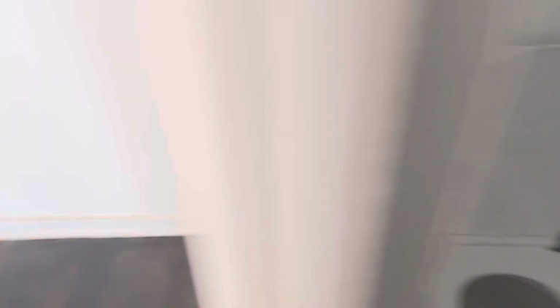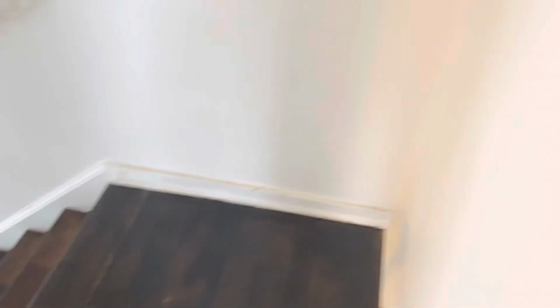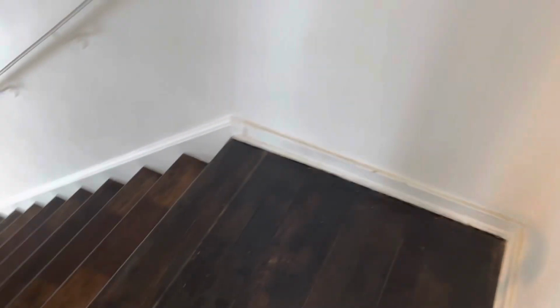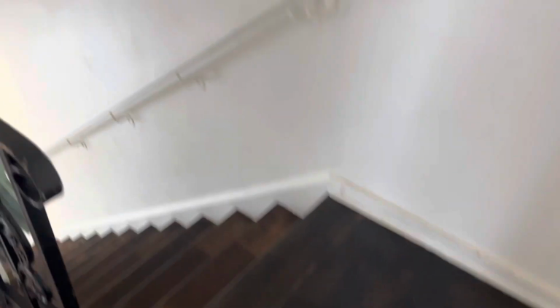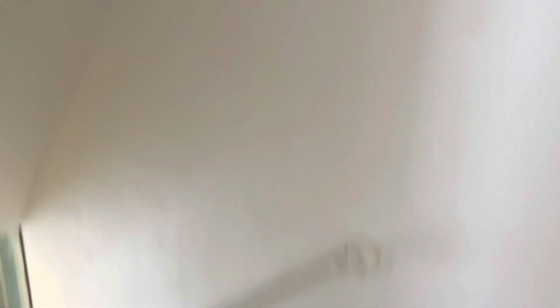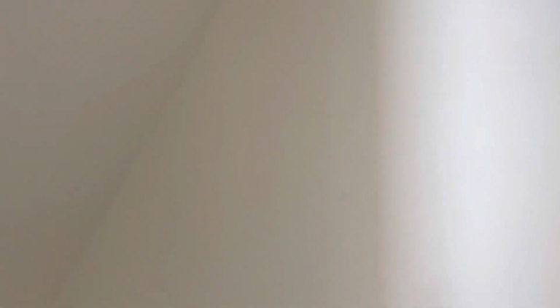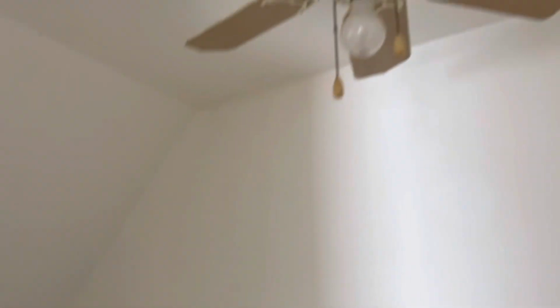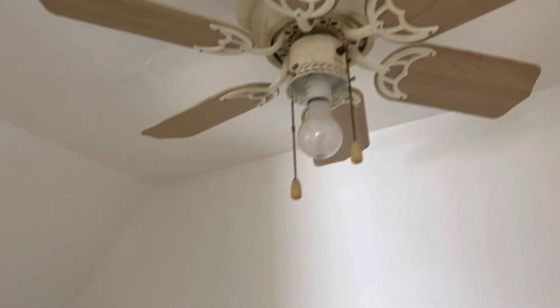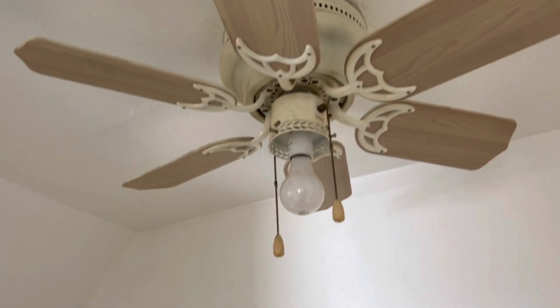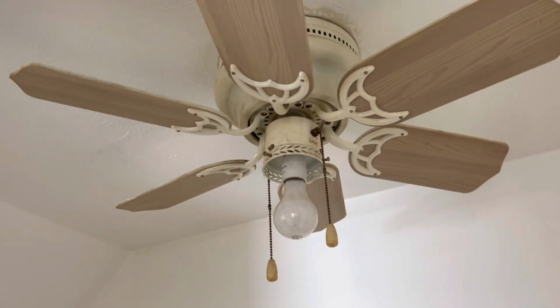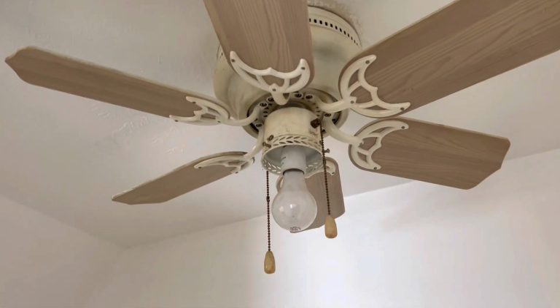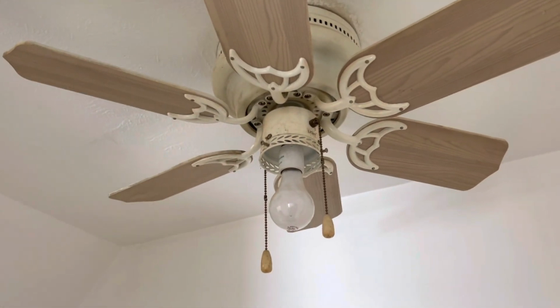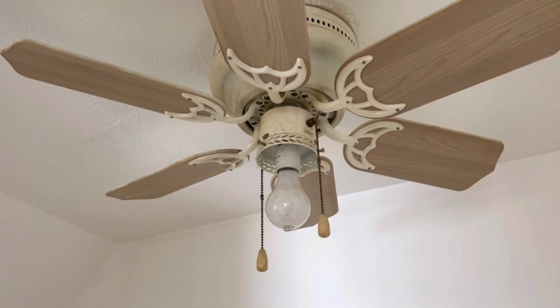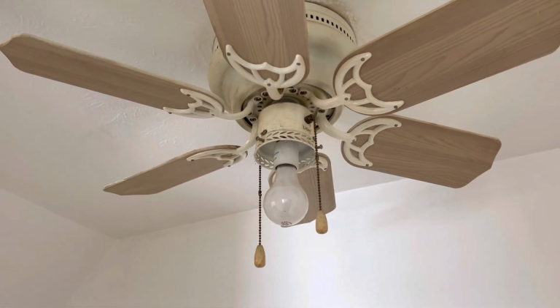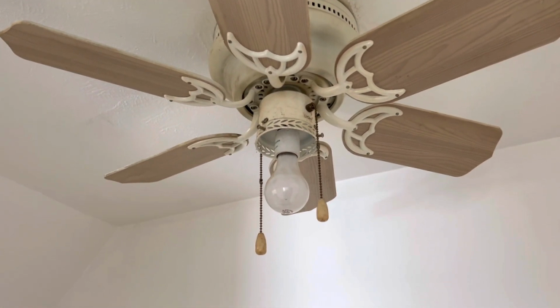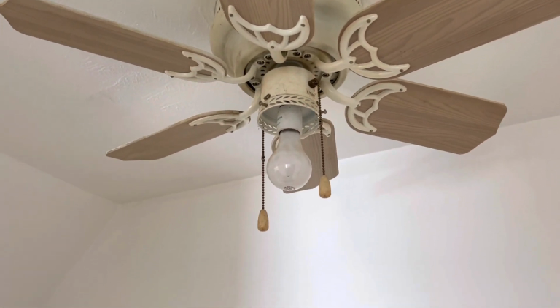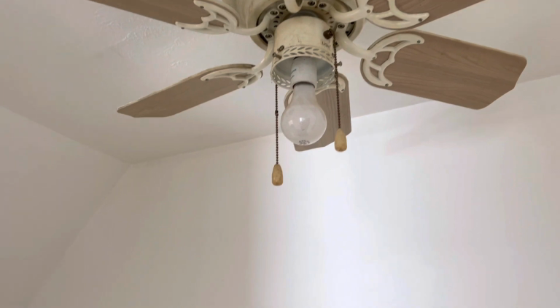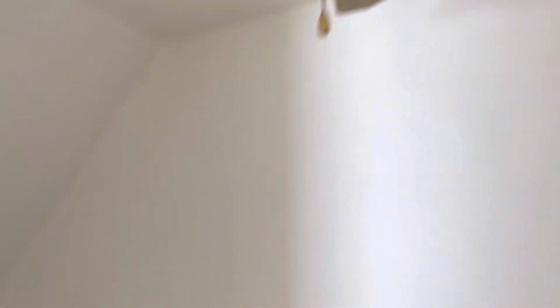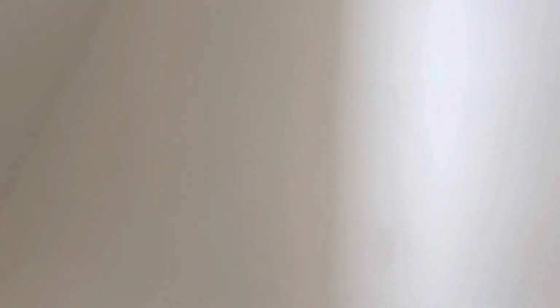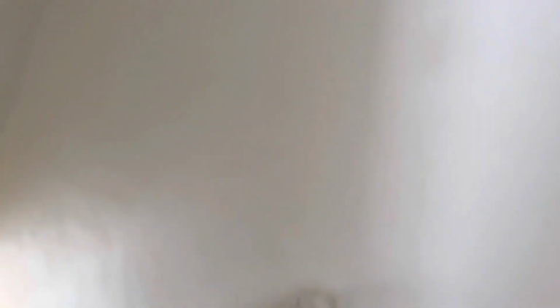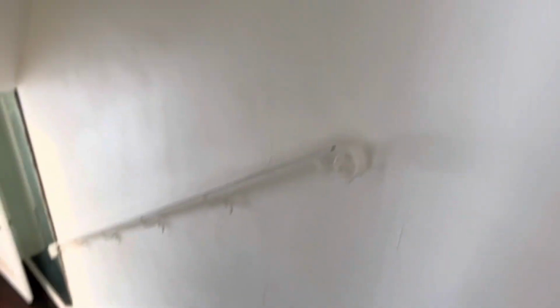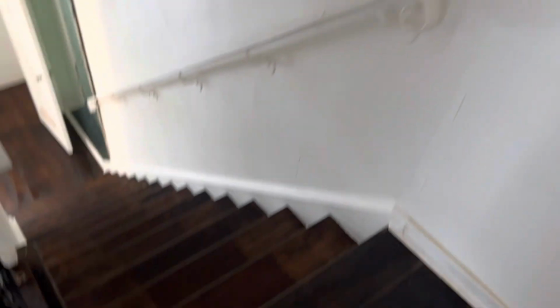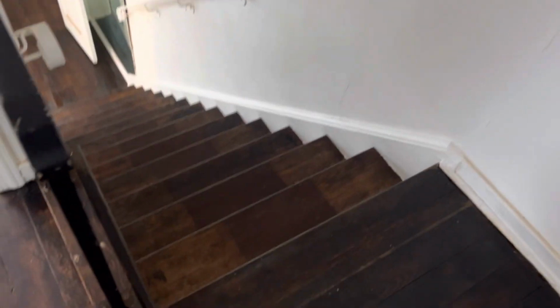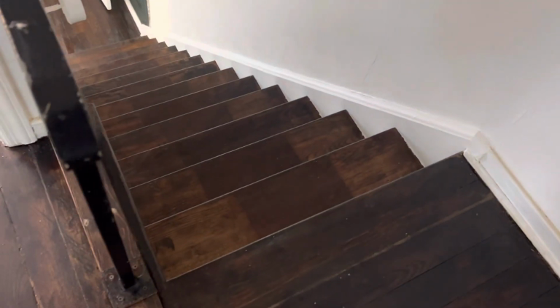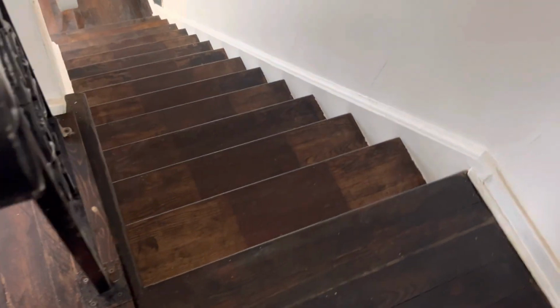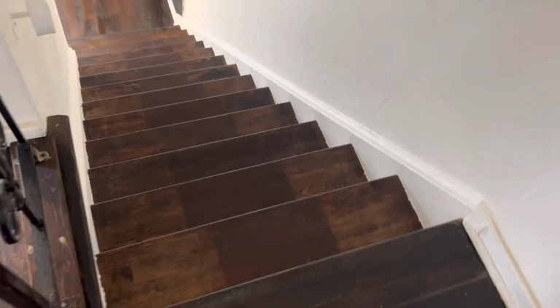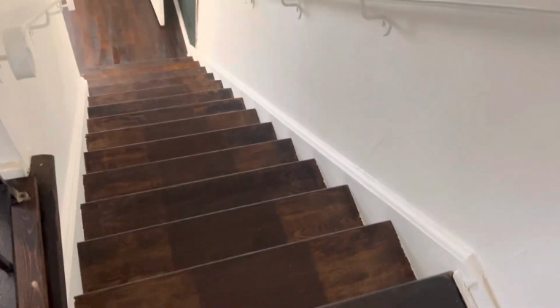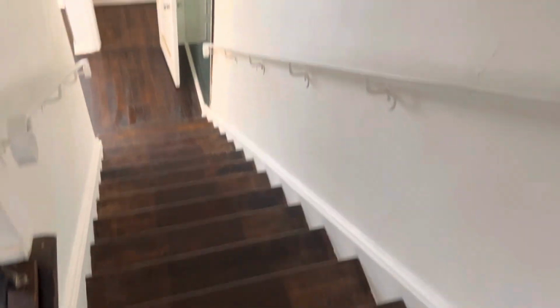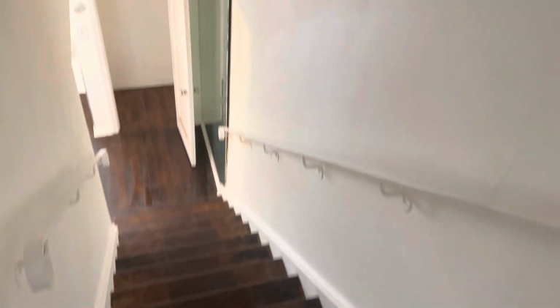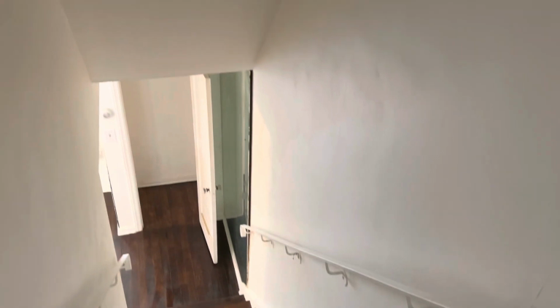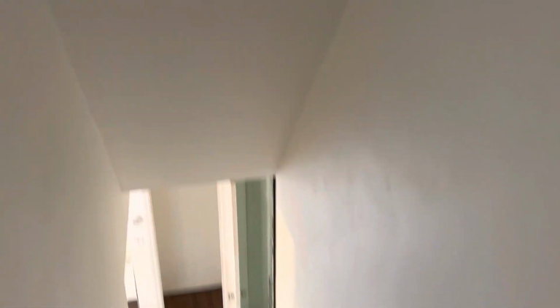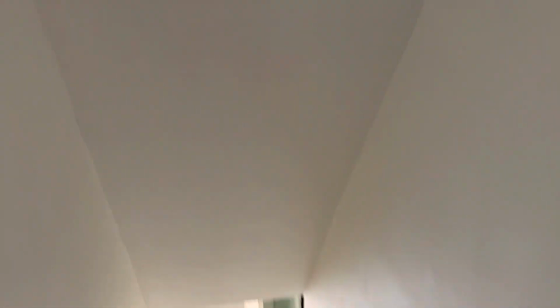In the hallway, the globe is missing from the light and the light bulbs are burned out. Nothing needs to be done to the steps. Walls are all clean.